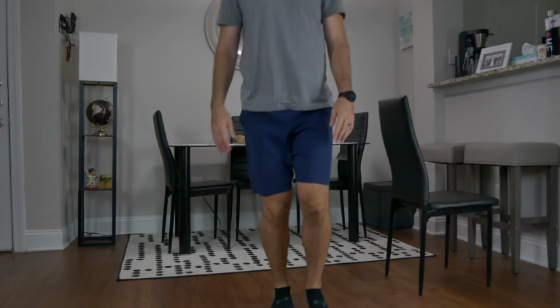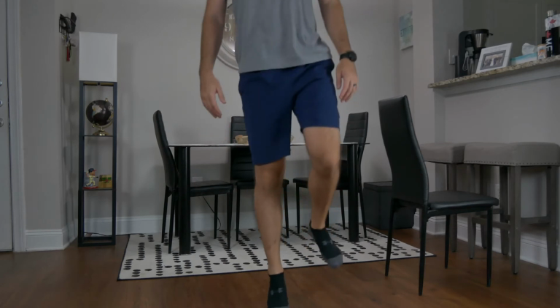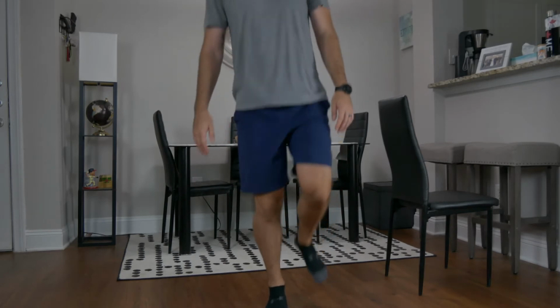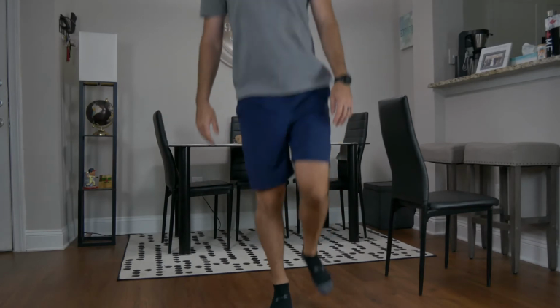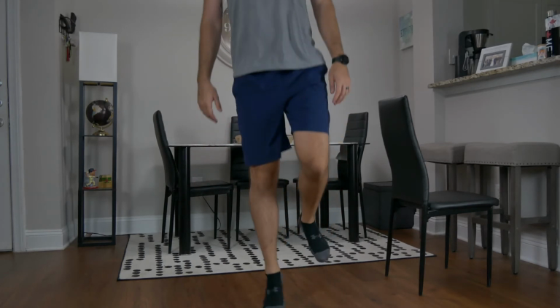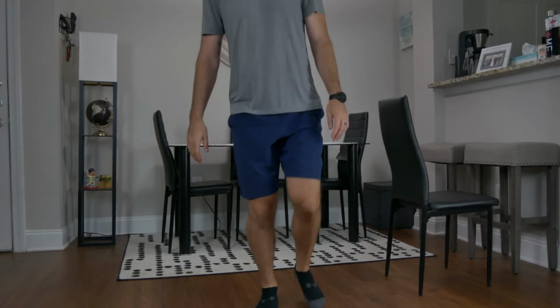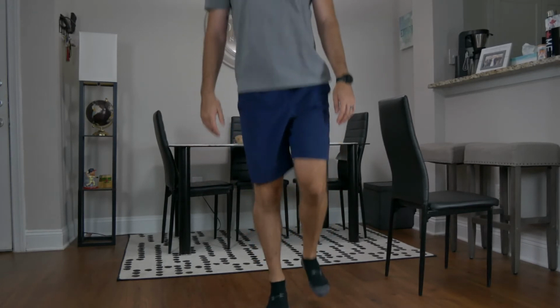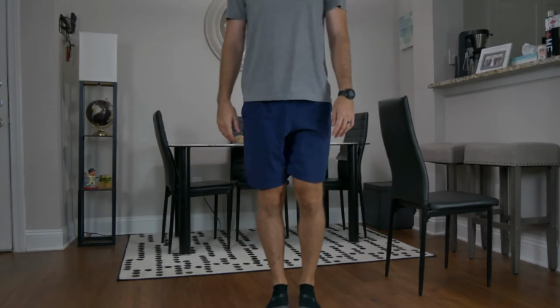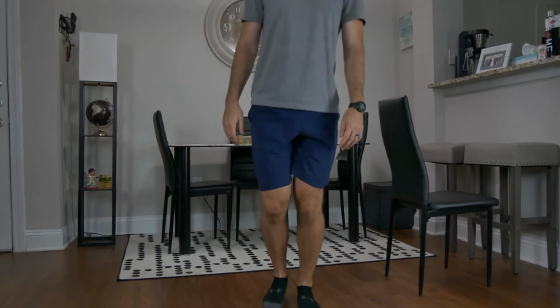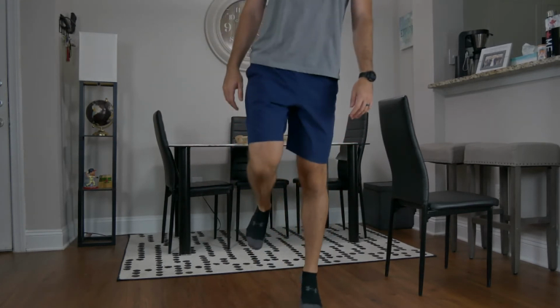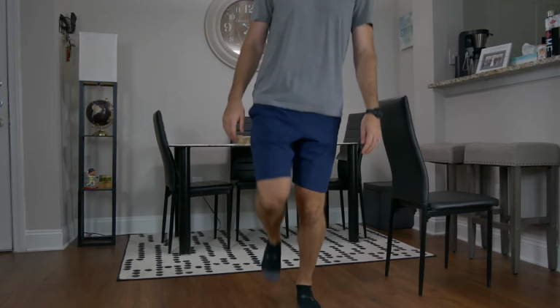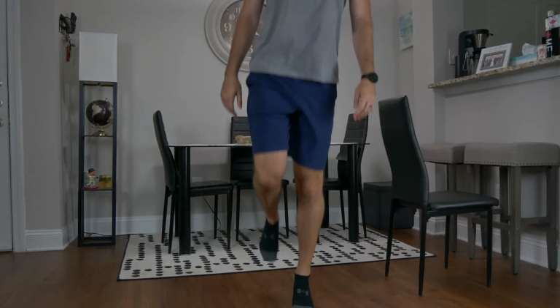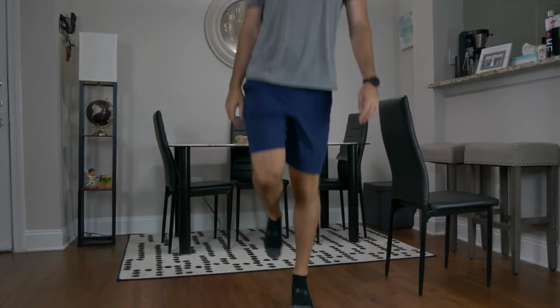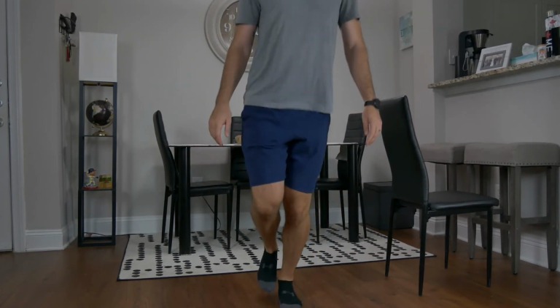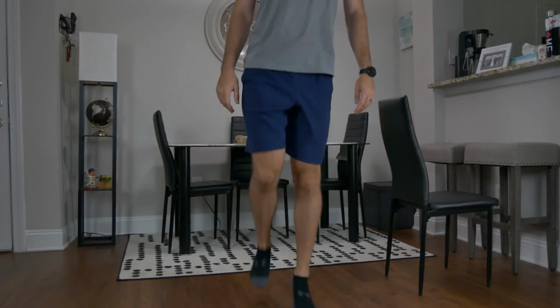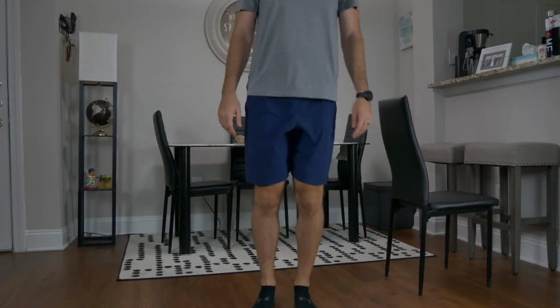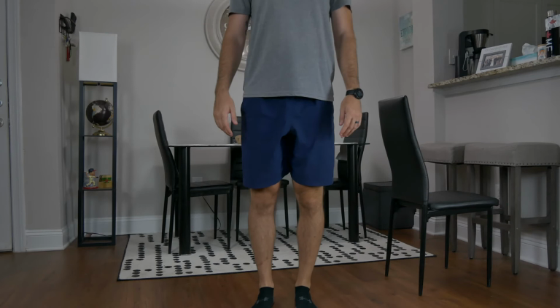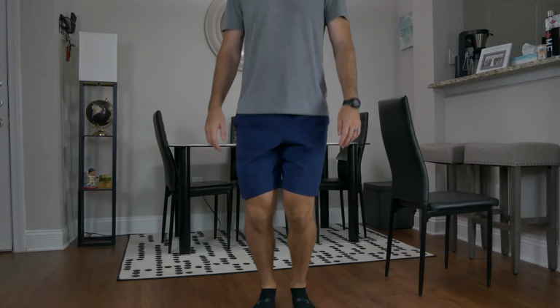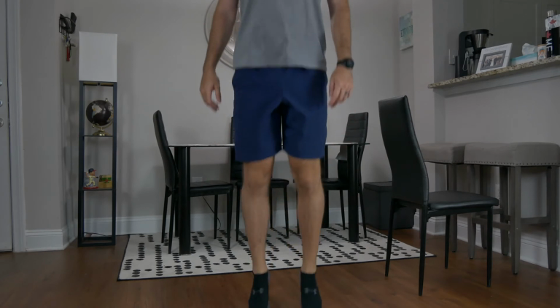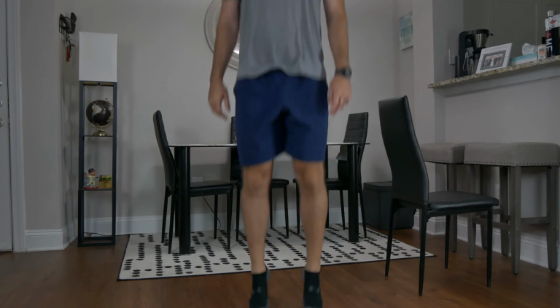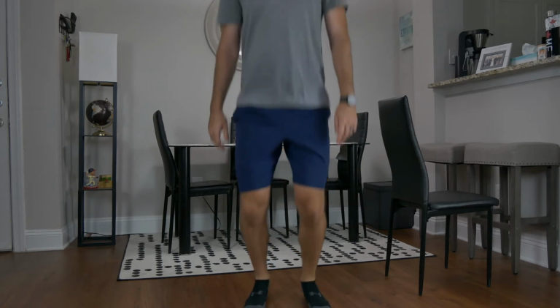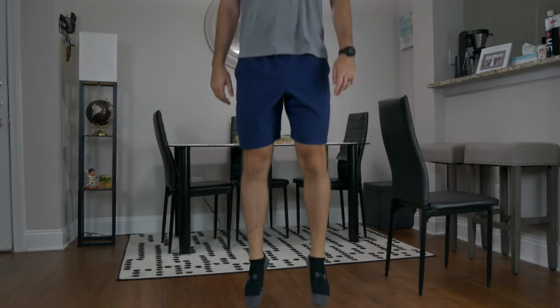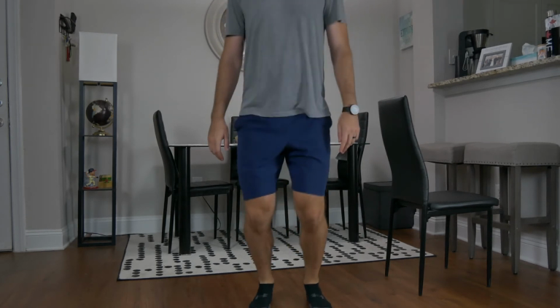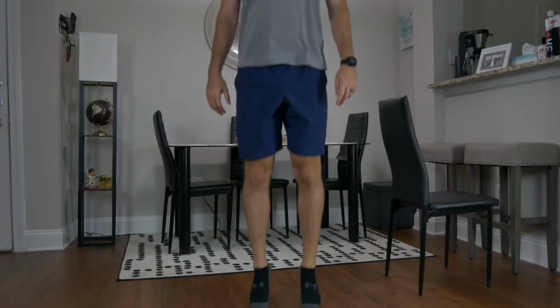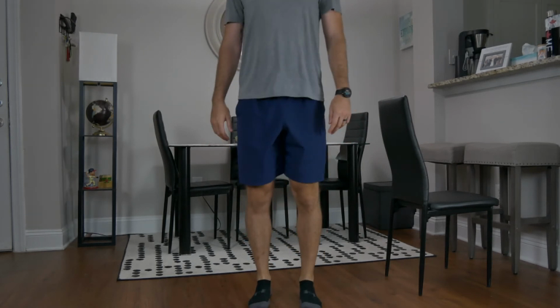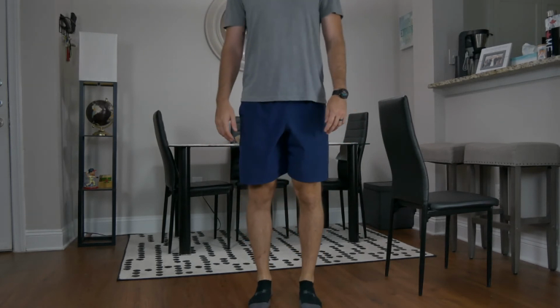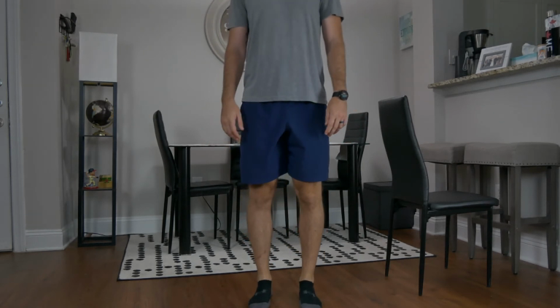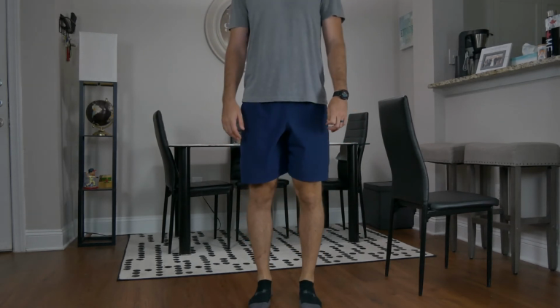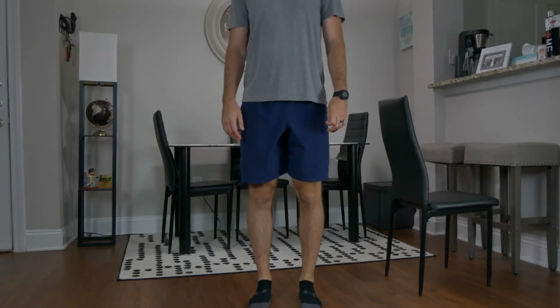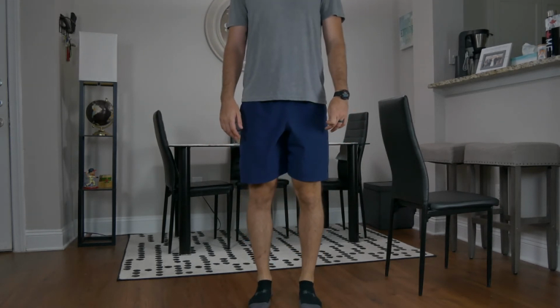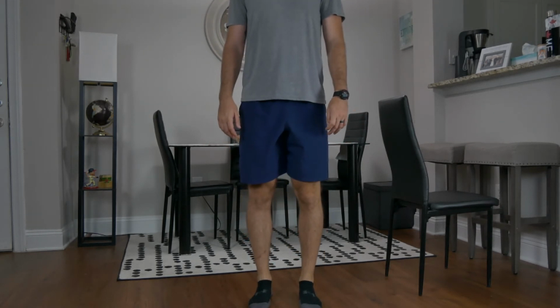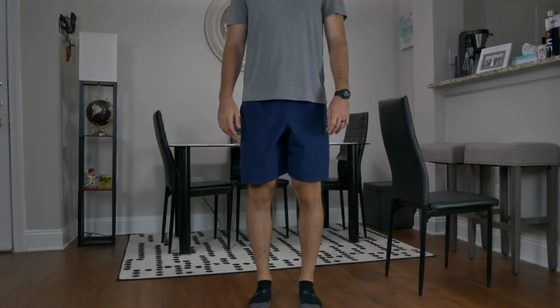We're also going to have them hop on one foot, then switching to the other side, and then hop on two feet. Here we're assessing alignment issues and also pain.